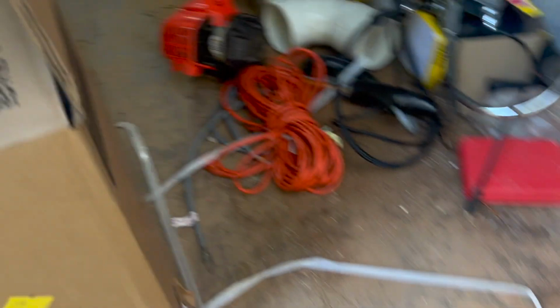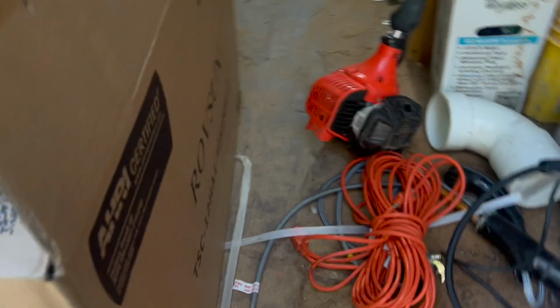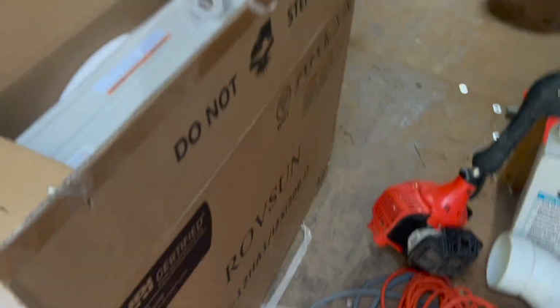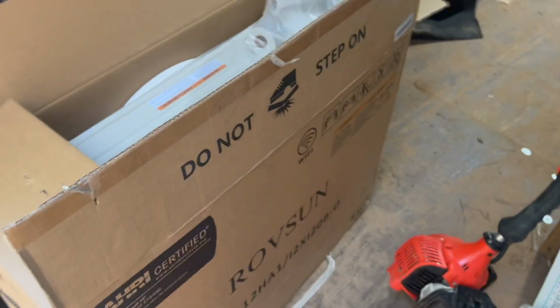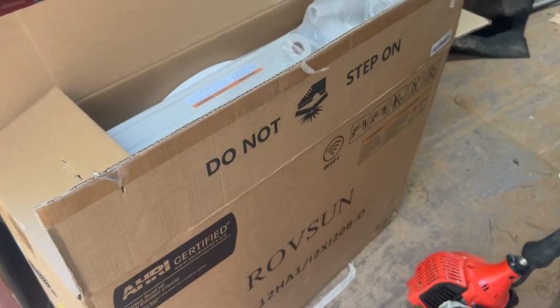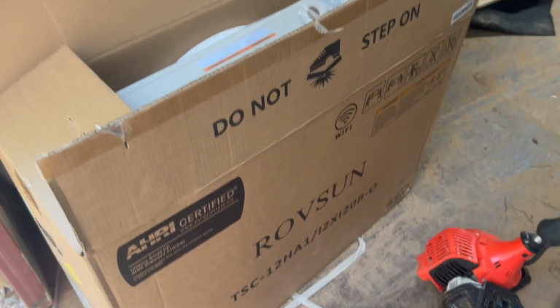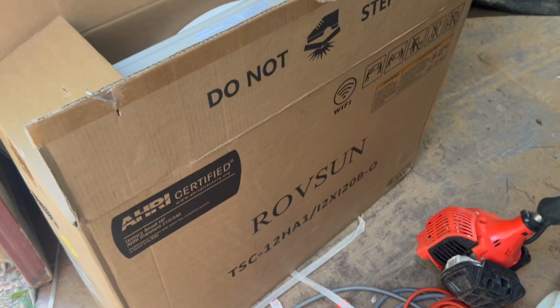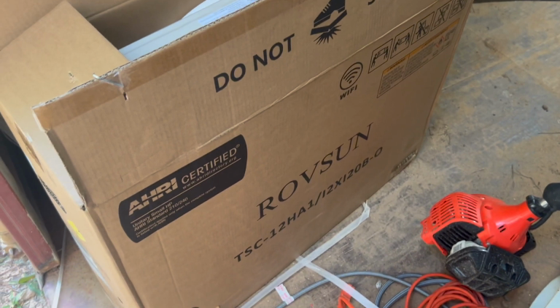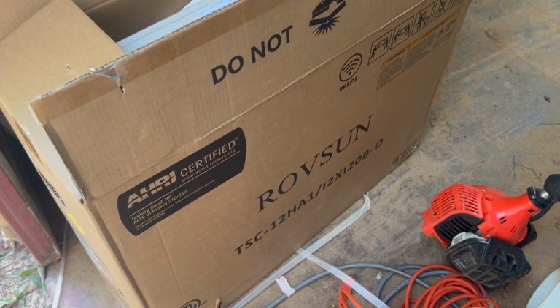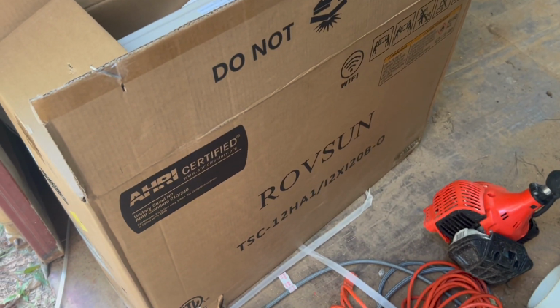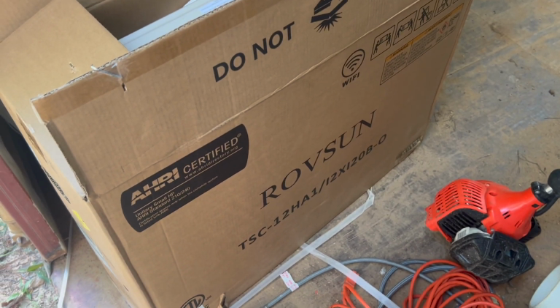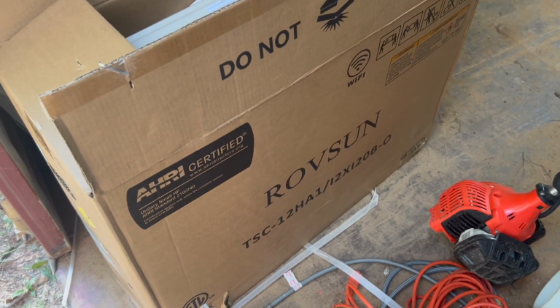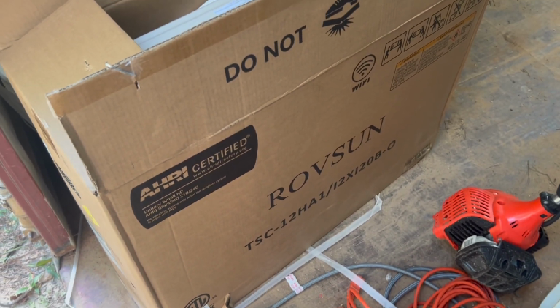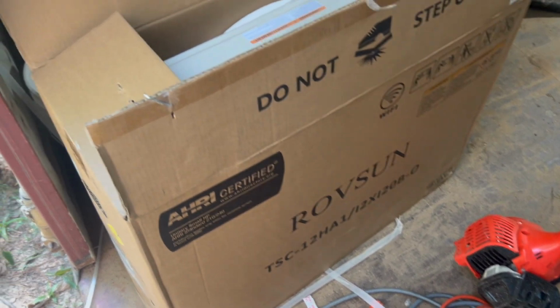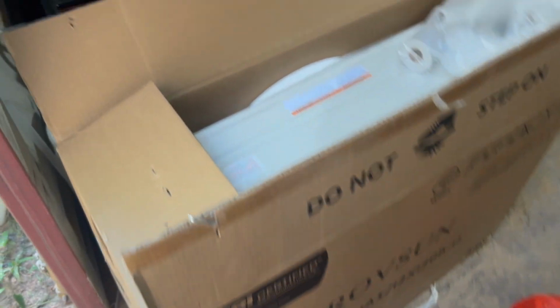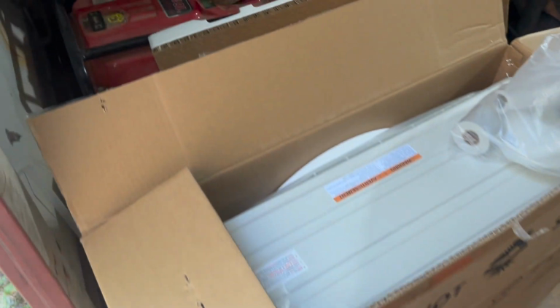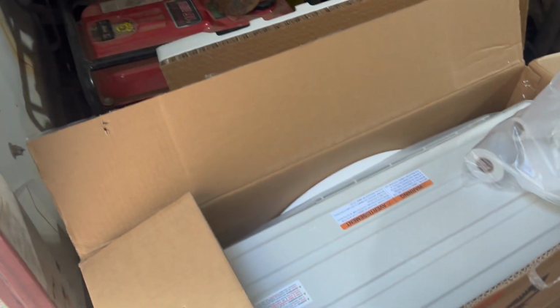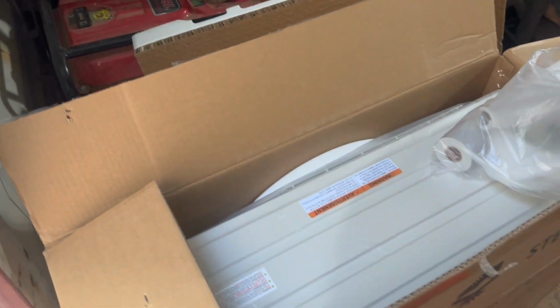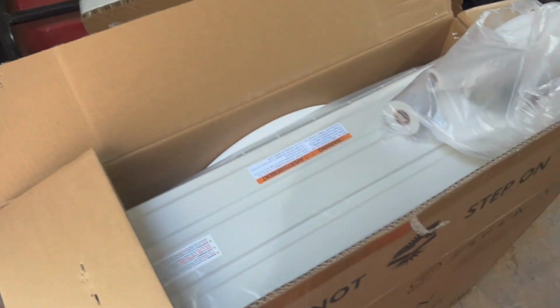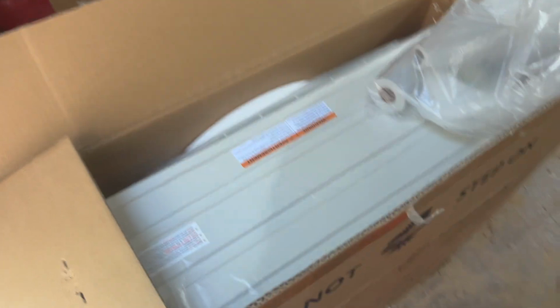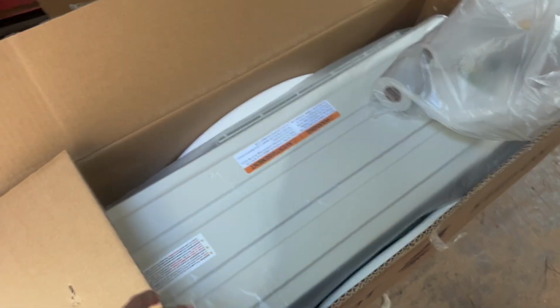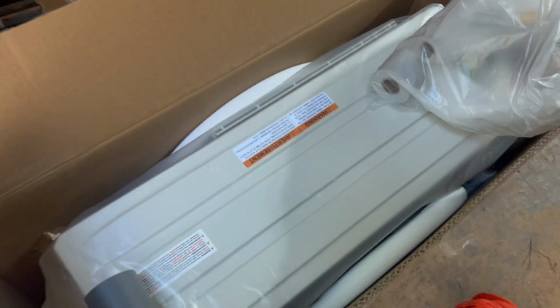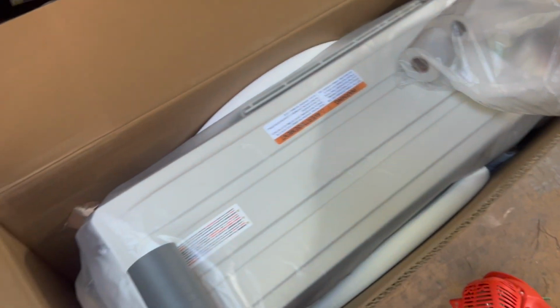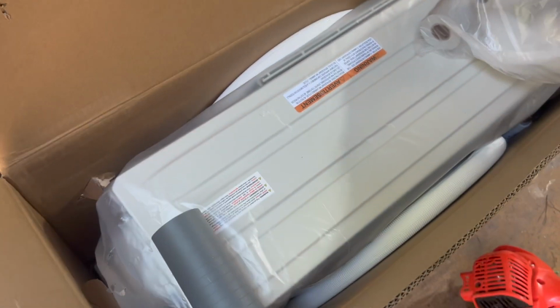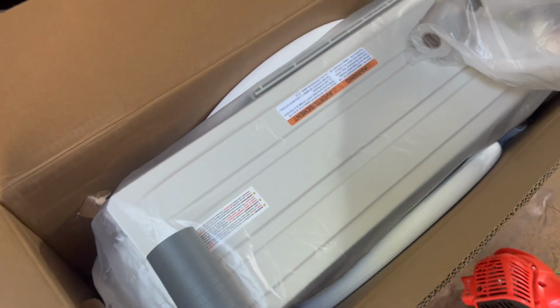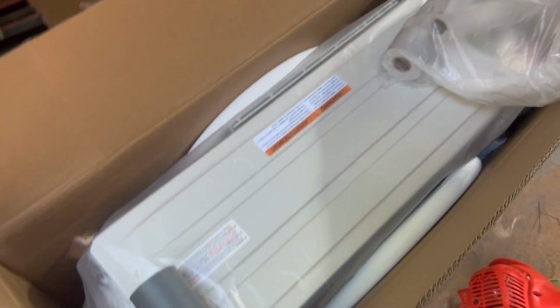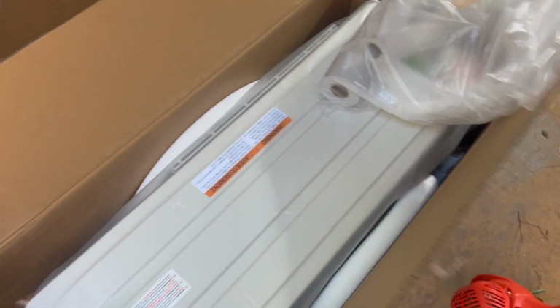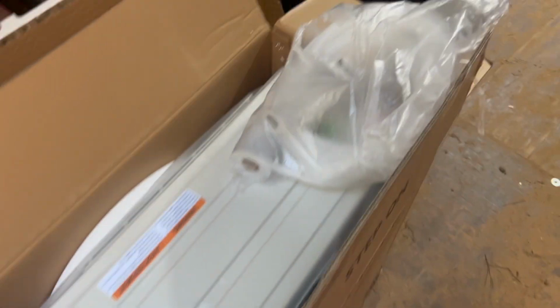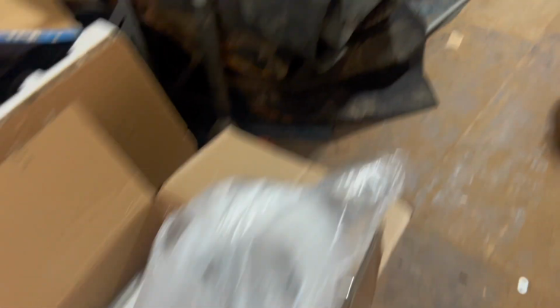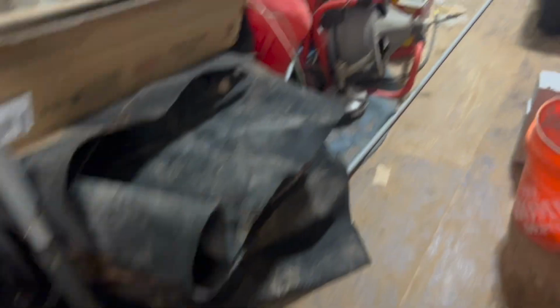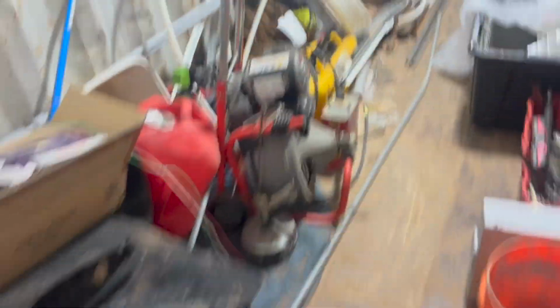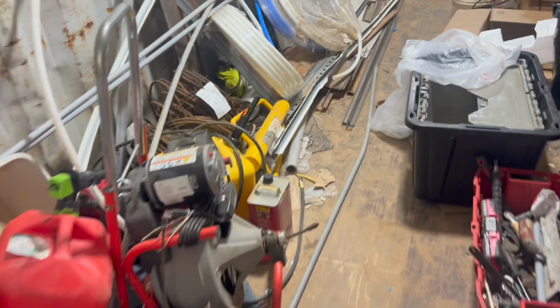This is the mini split I bought — I bought the Rove Son. A lot of good reviews on this, so that's what I bought. We got the 110V unit.